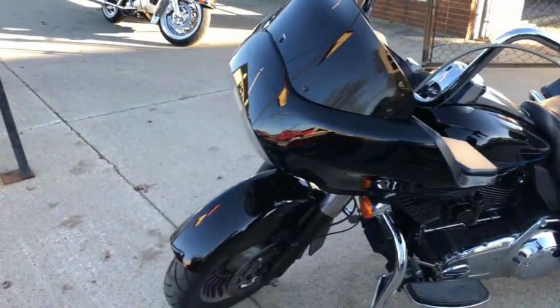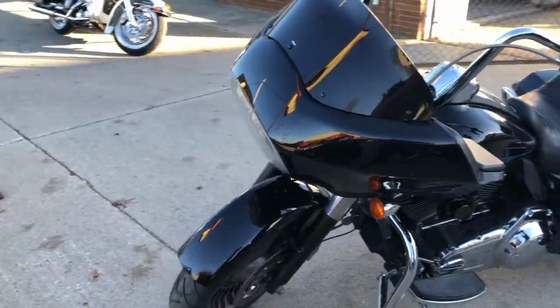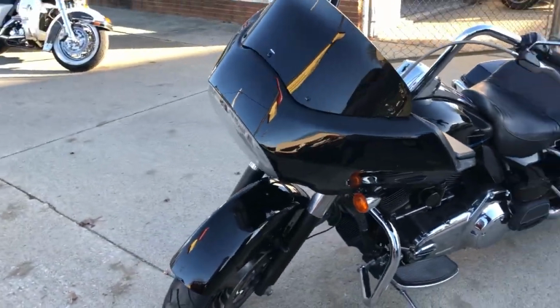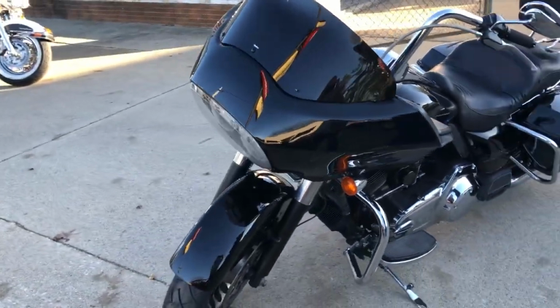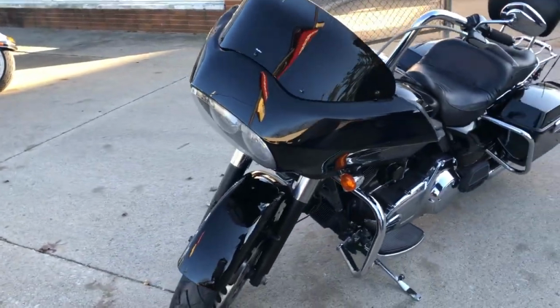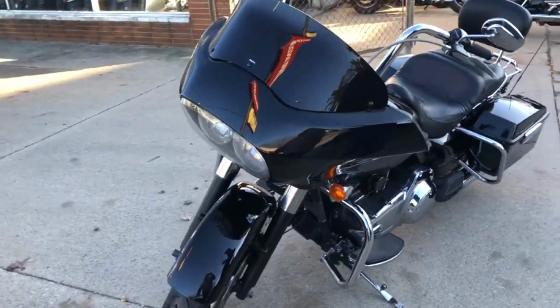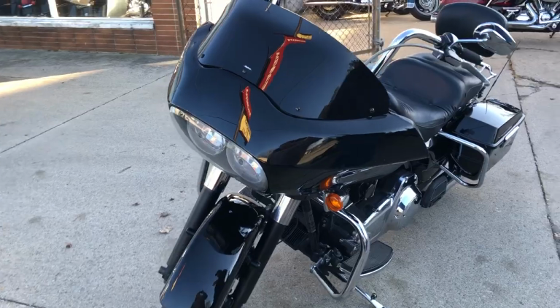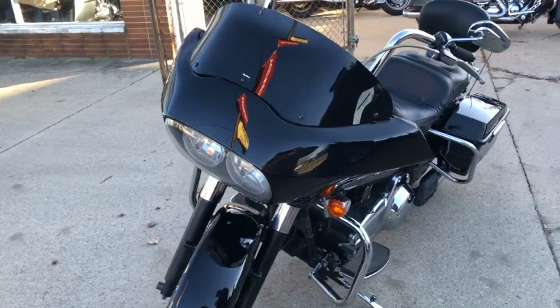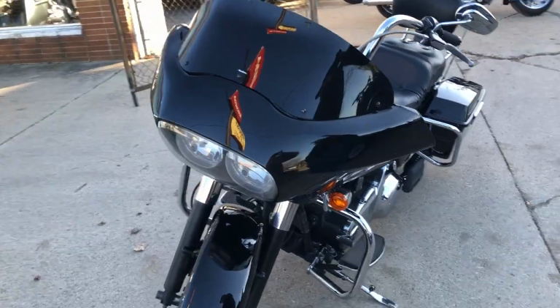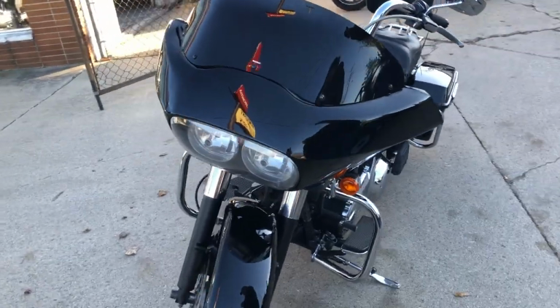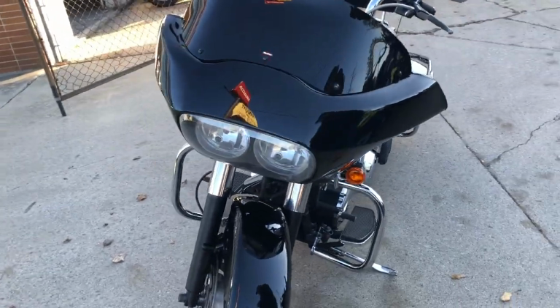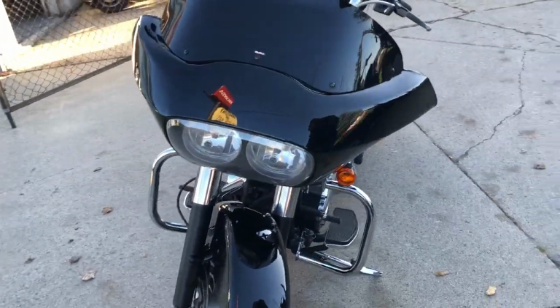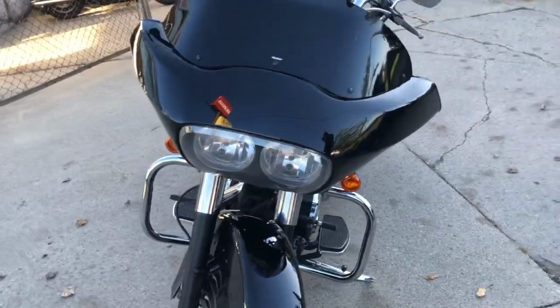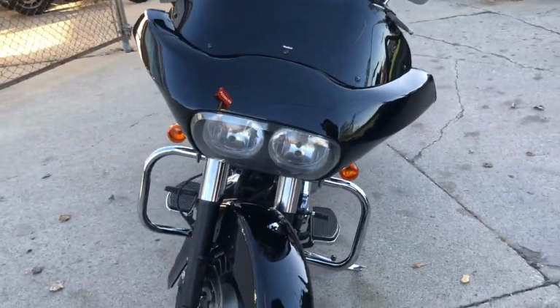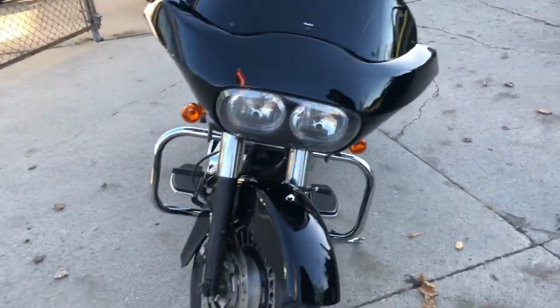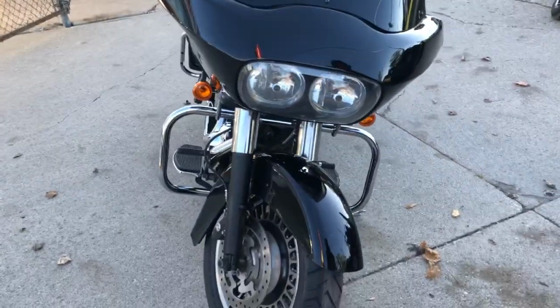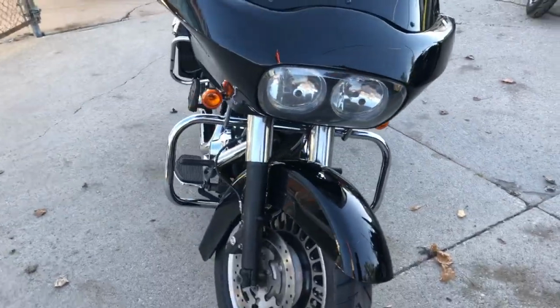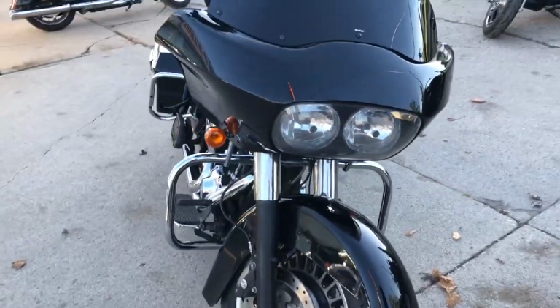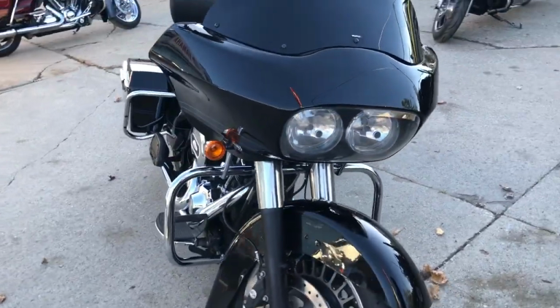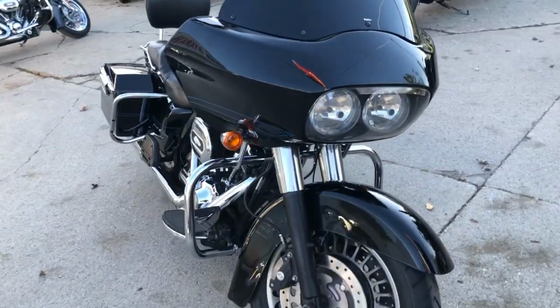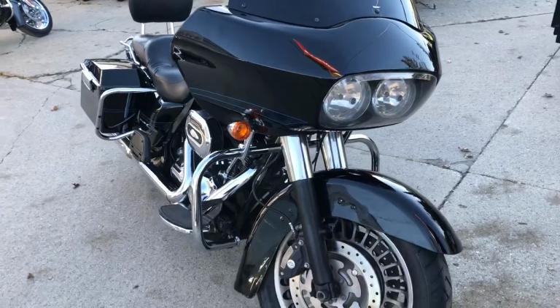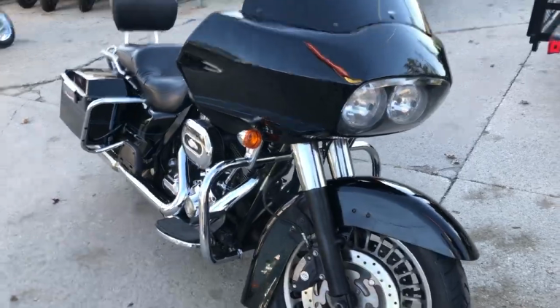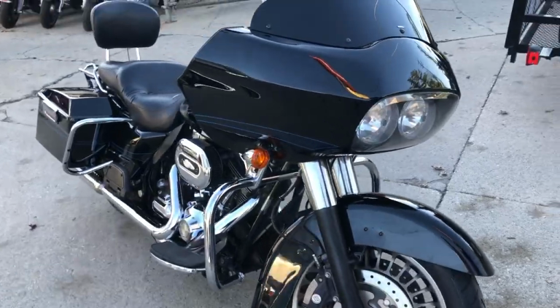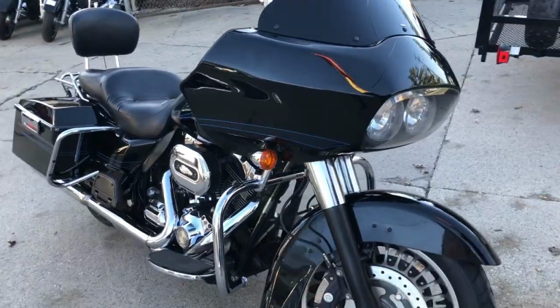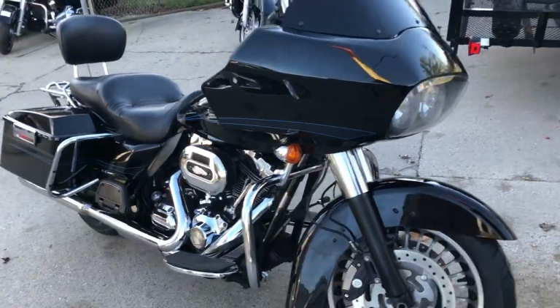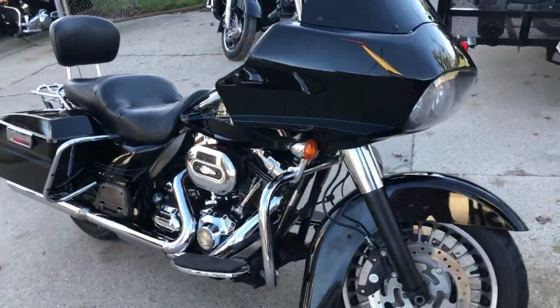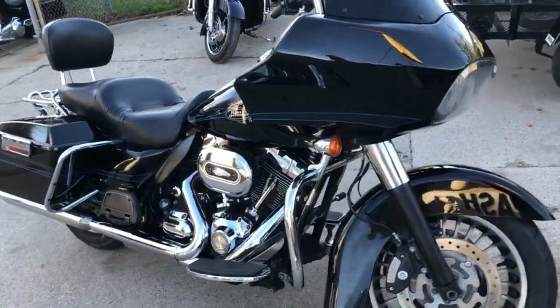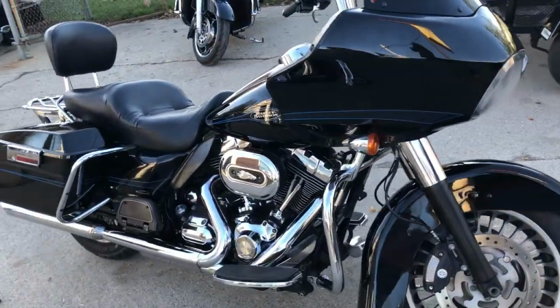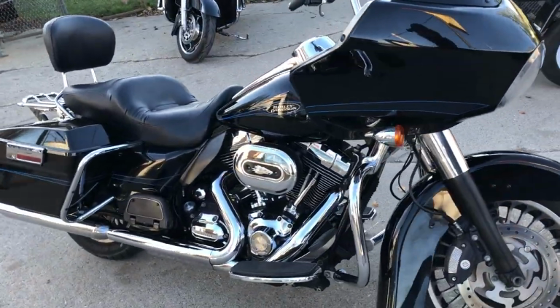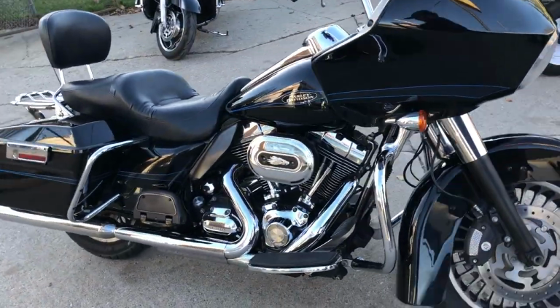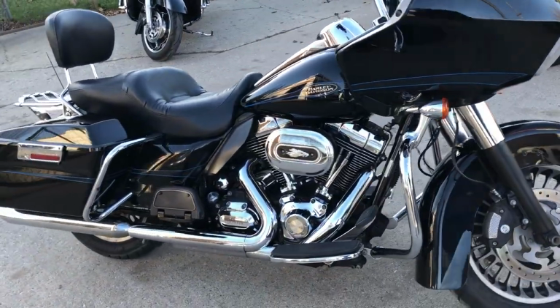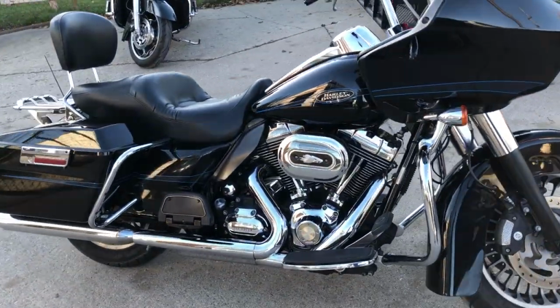This one's a 2009 Road Glide, only 24,848 miles. High gloss vivid black paint, tons of chrome, streaming angle intake, backrest, lug to drag and more.